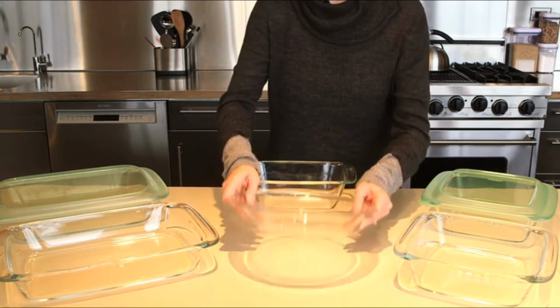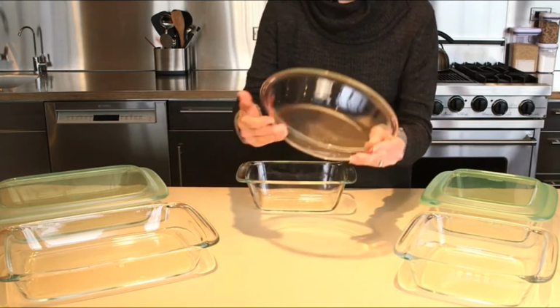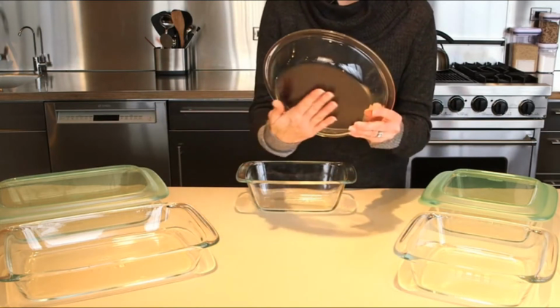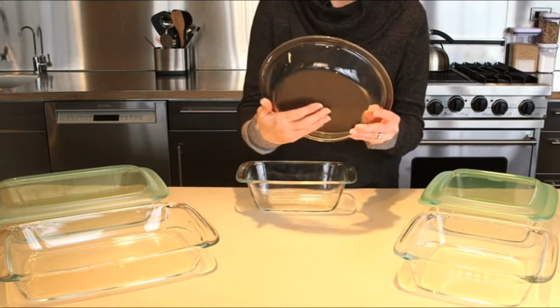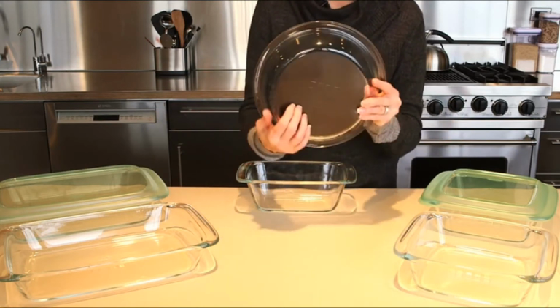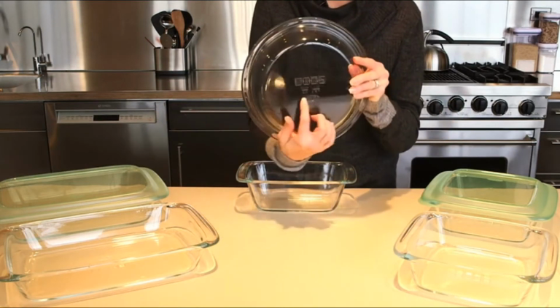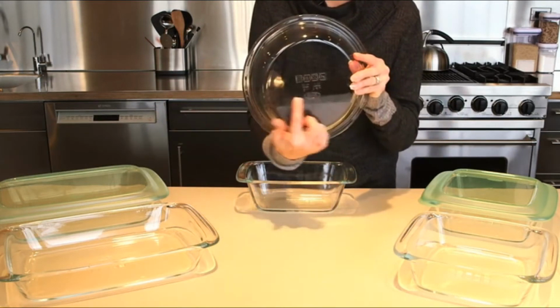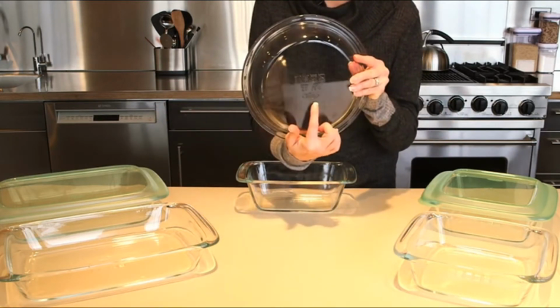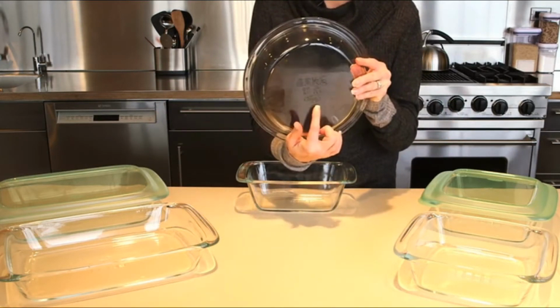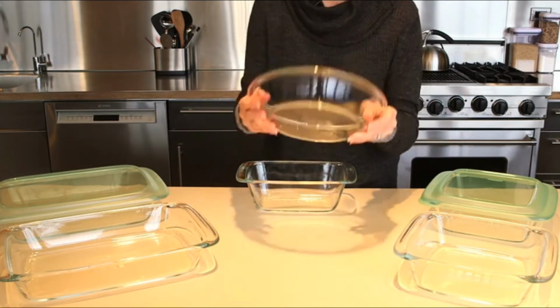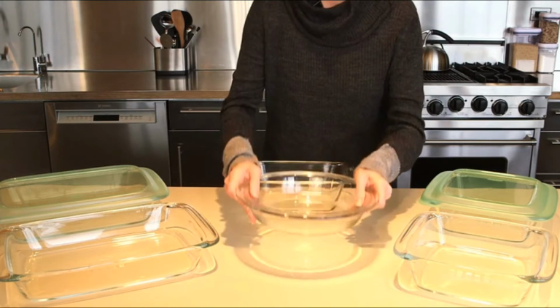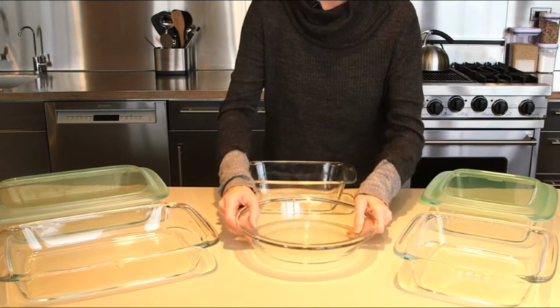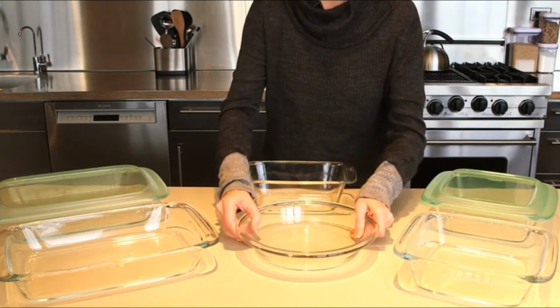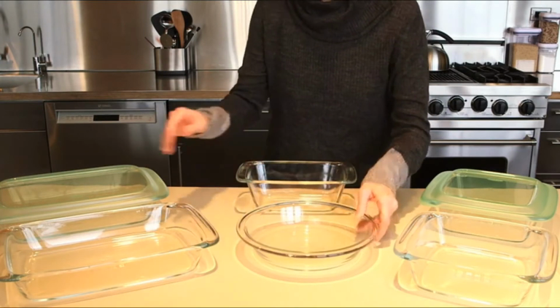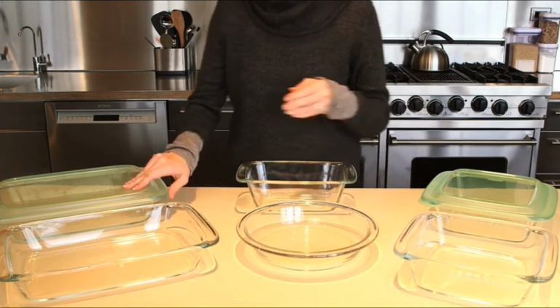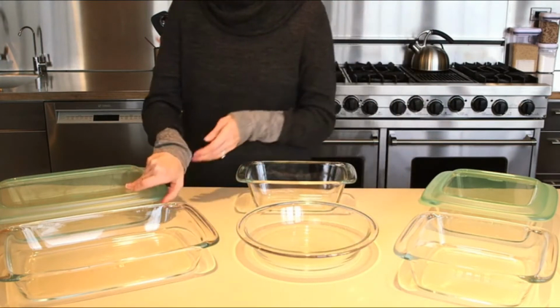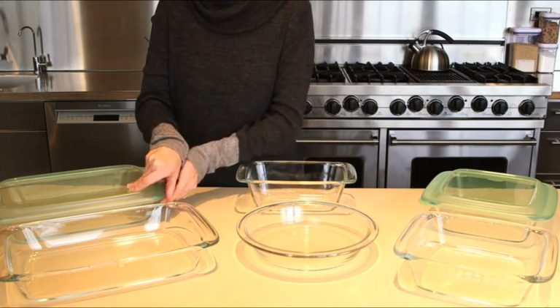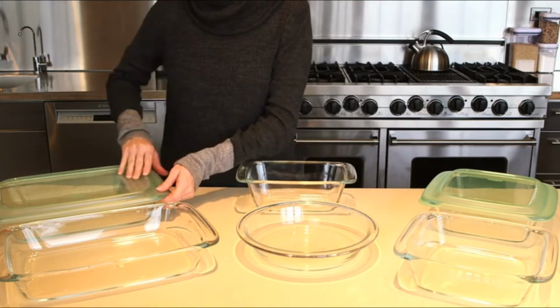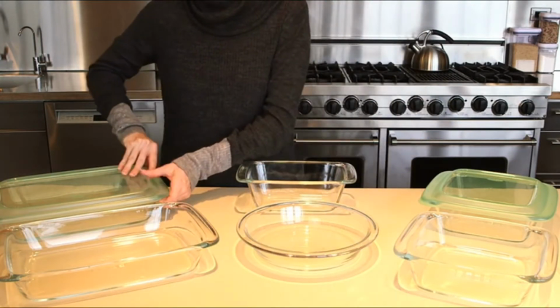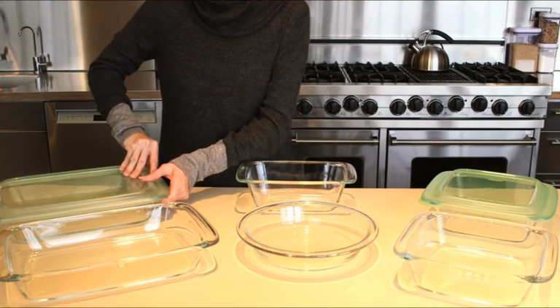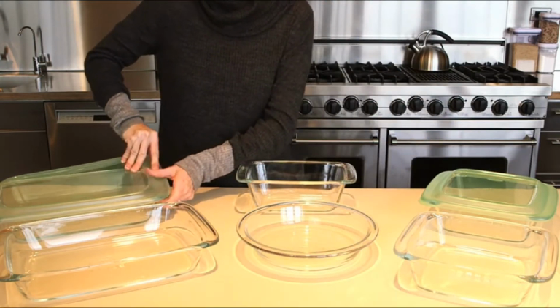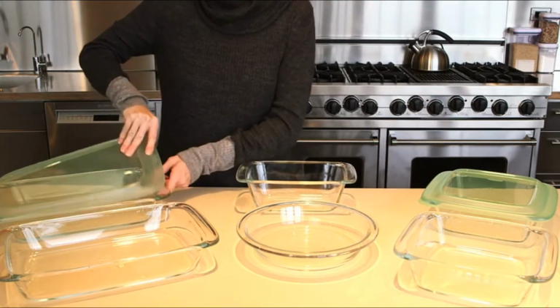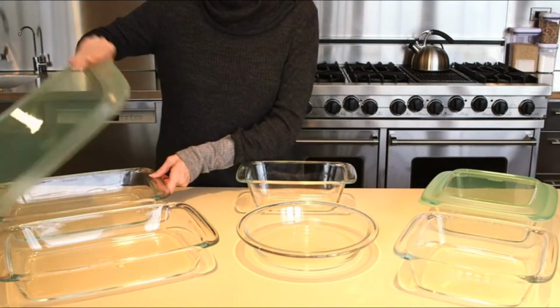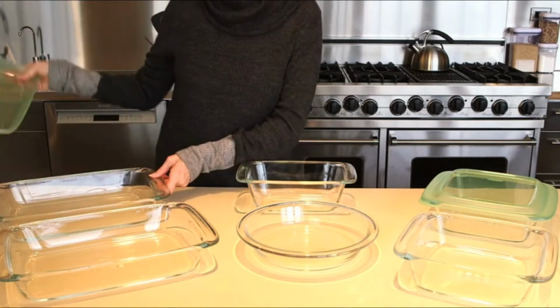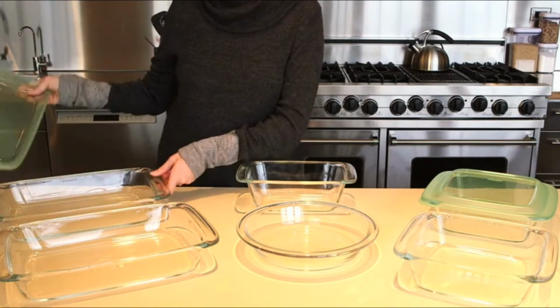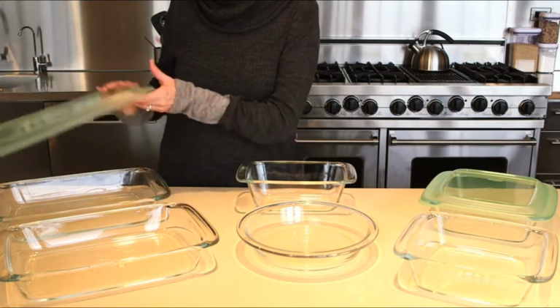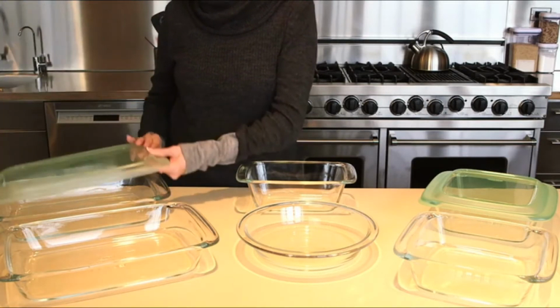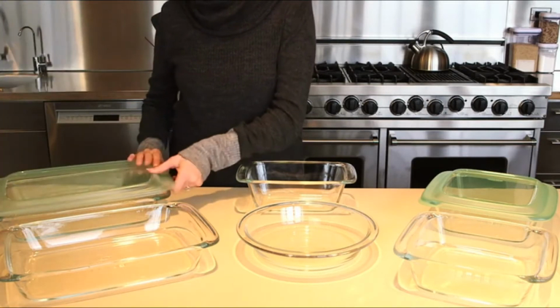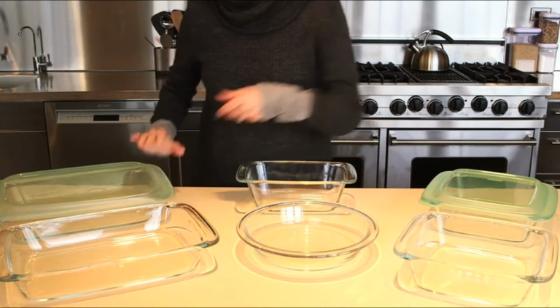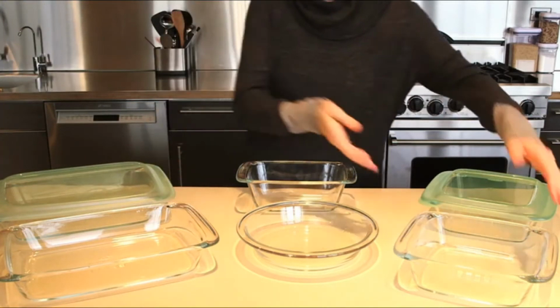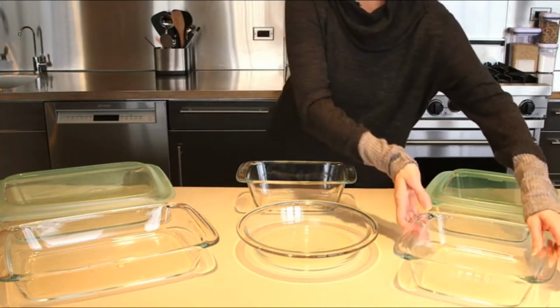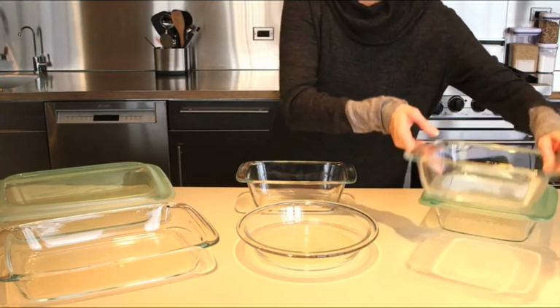All items have measurement and capacity markings molded into the bottom for convenience. Sturdy leak-resistant lids are available in the two-quart and three-quart dishes and recess for easy stacking in the refrigerator and freezer.